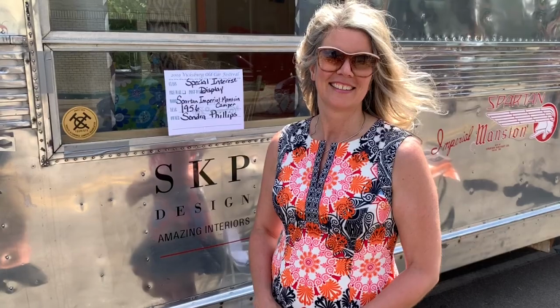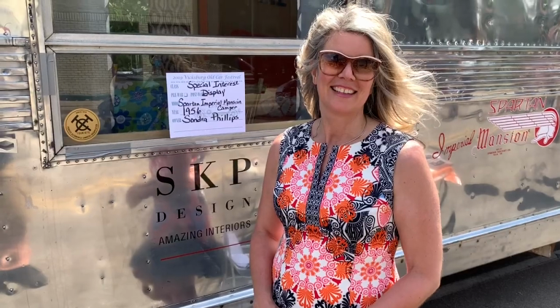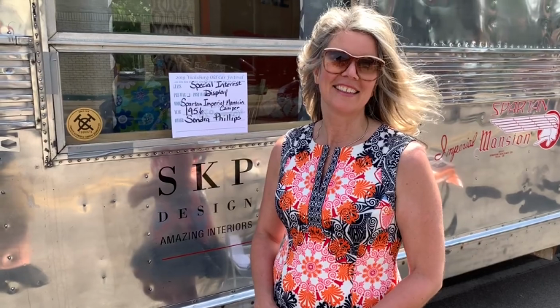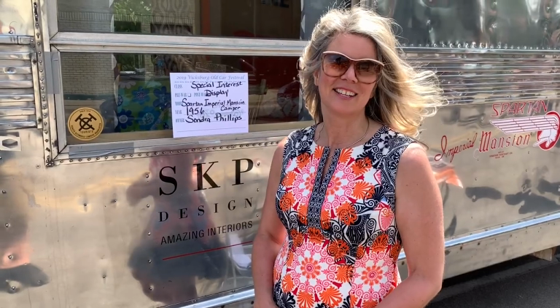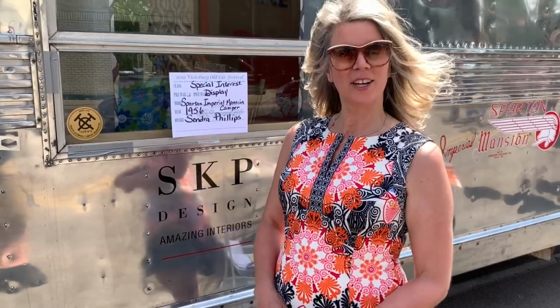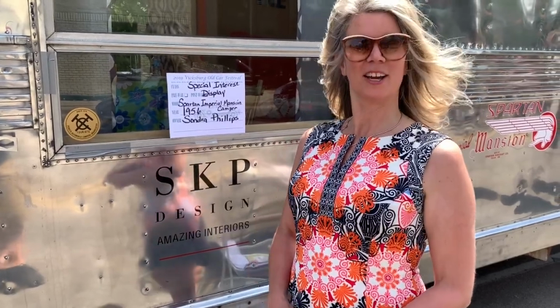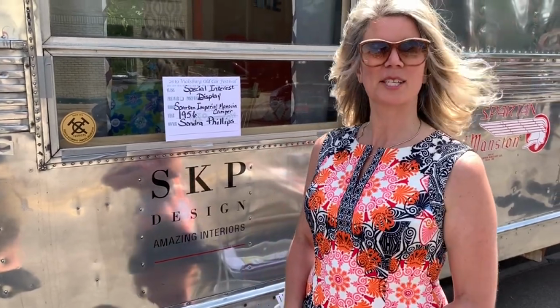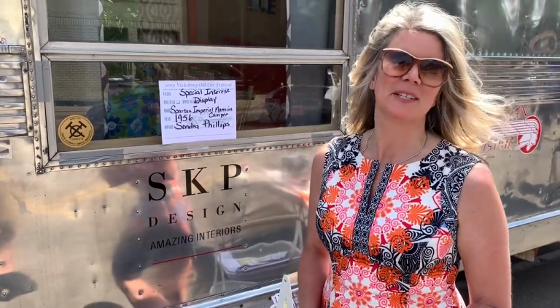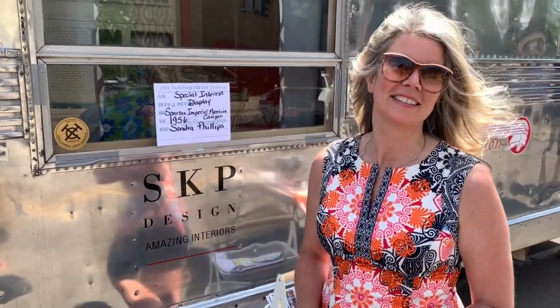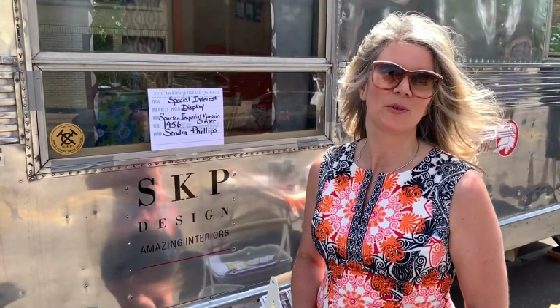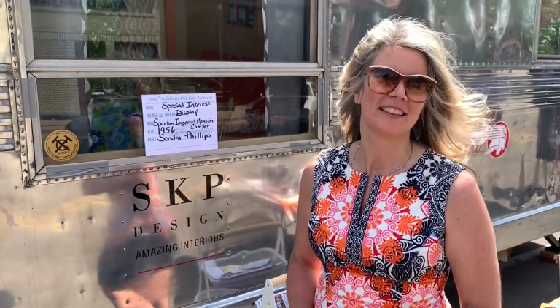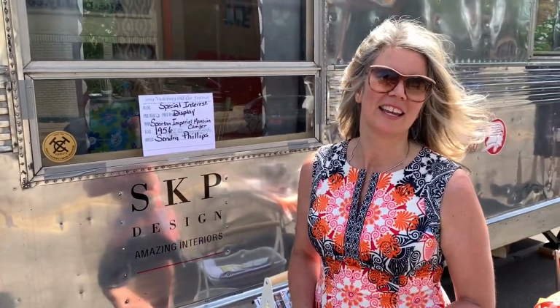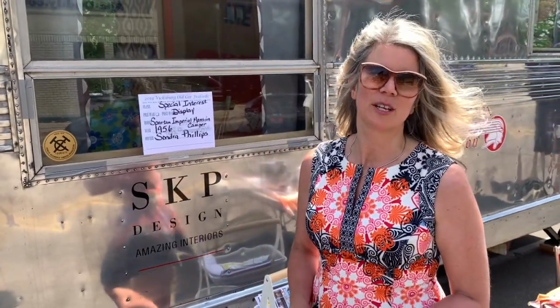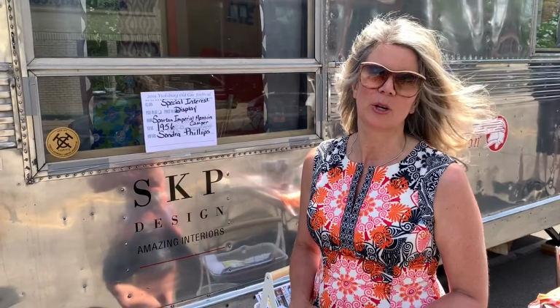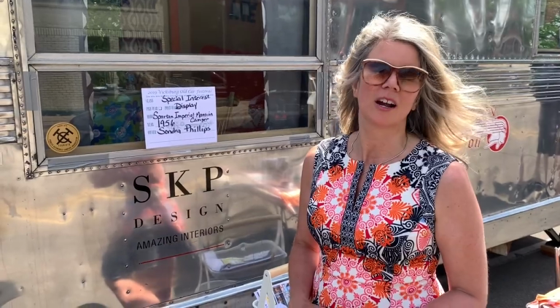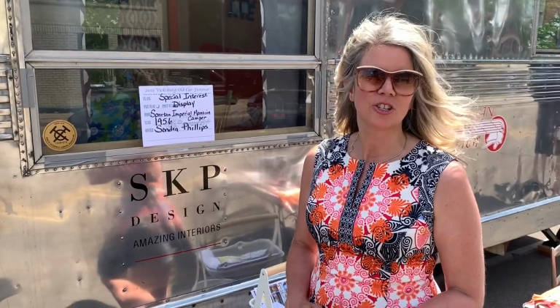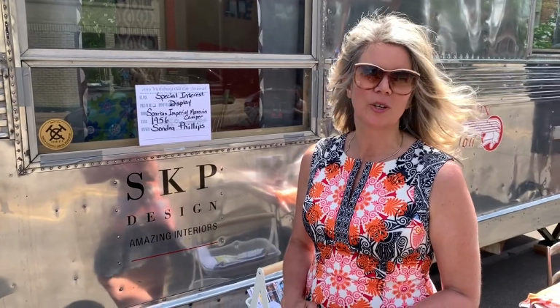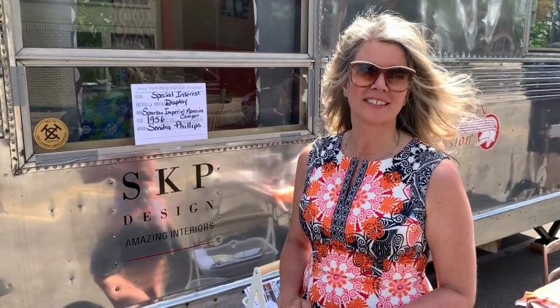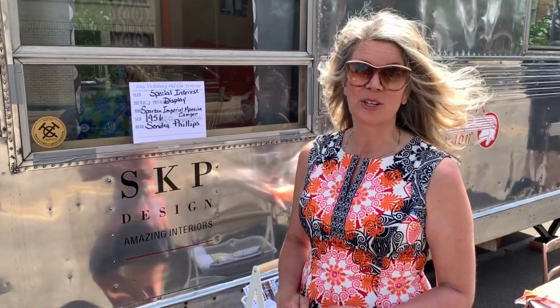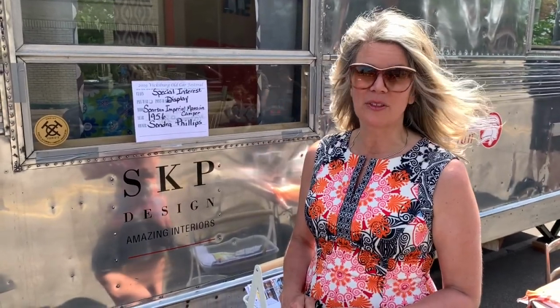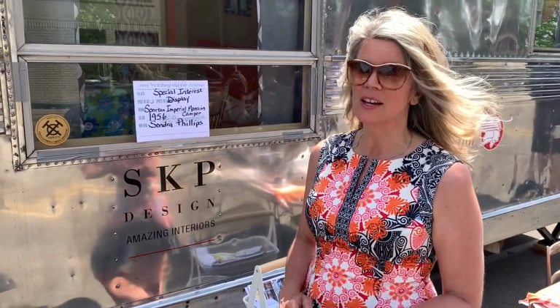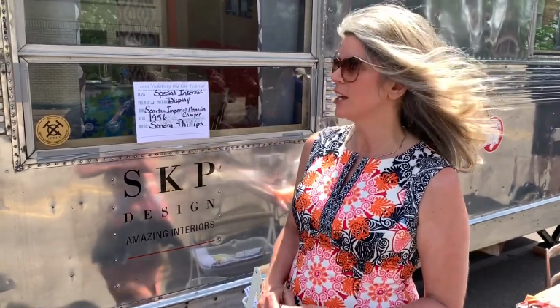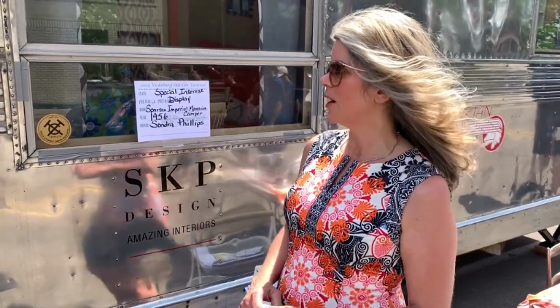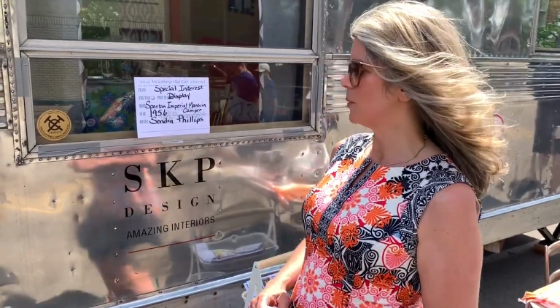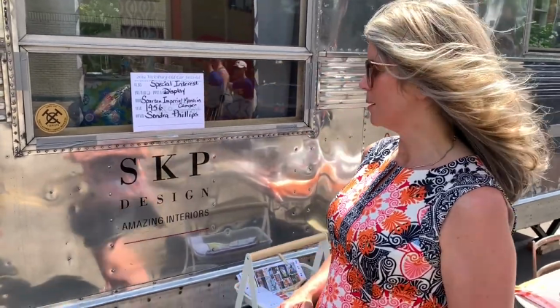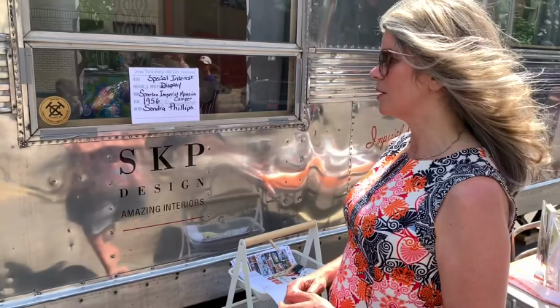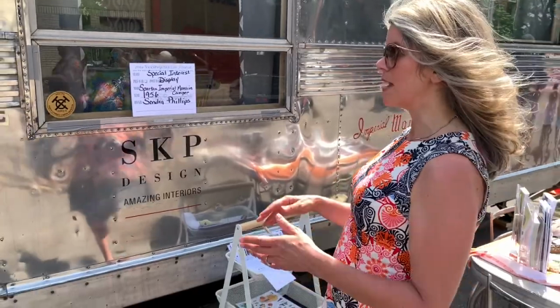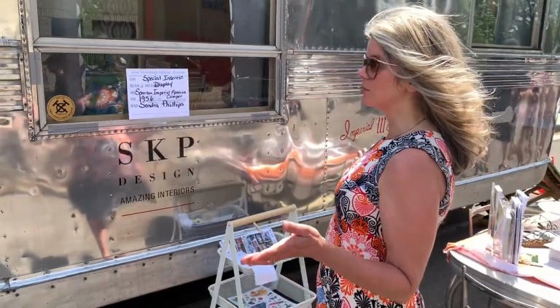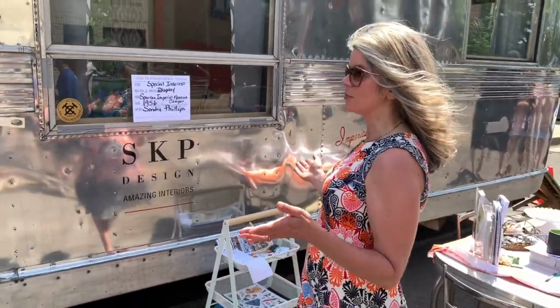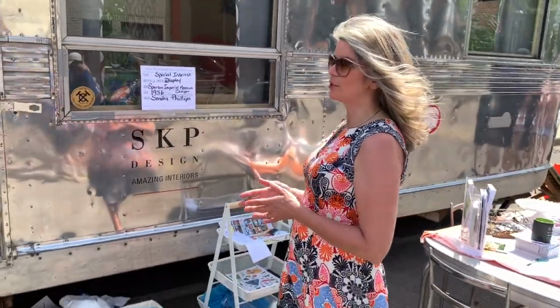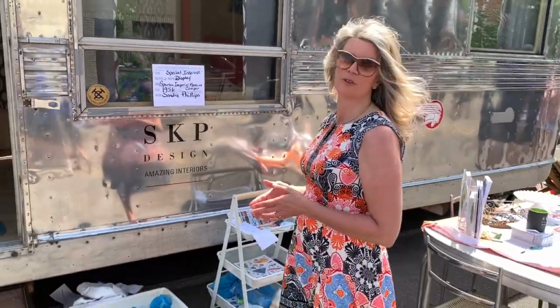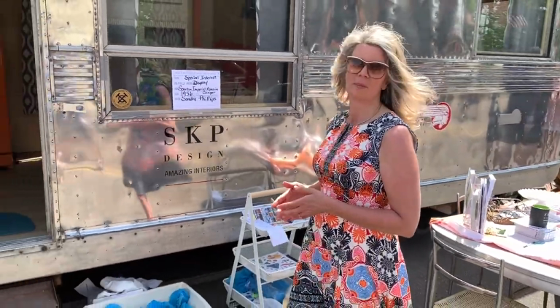Hi, this is Sandra again with SKP Design. Today we're at the Vicksburg Car Show, which I think is the 39th year. Today we brought the Spartan Imperial Mansion, which is our big 42-foot camper.